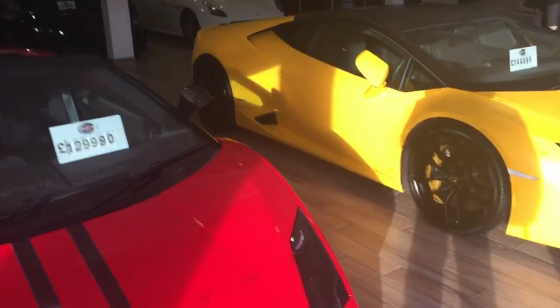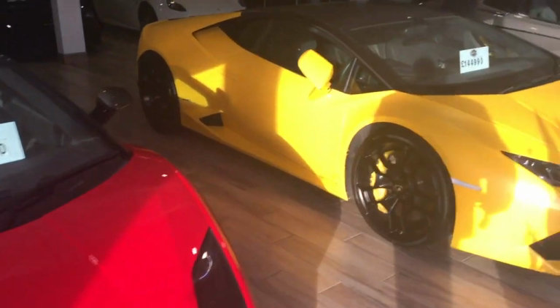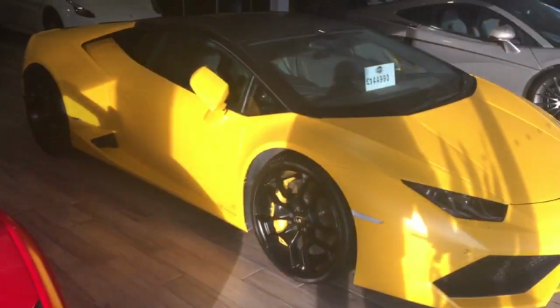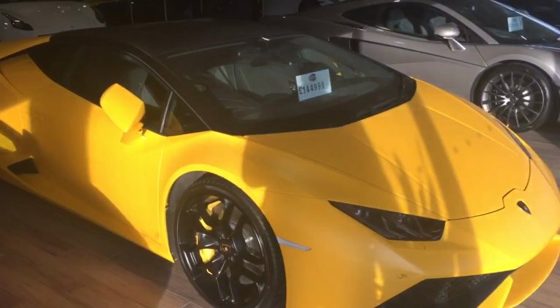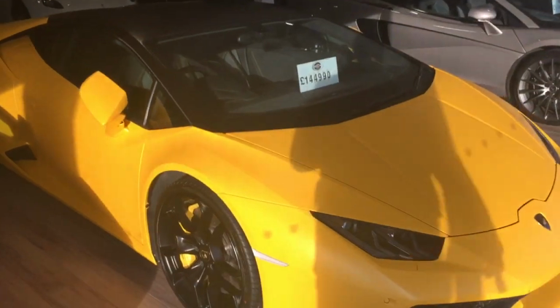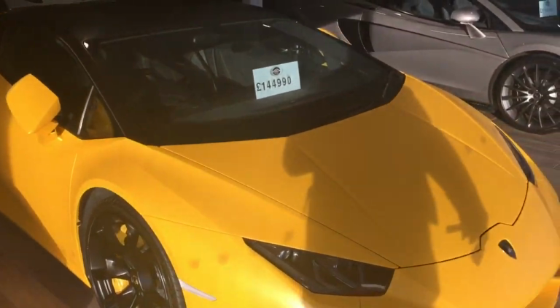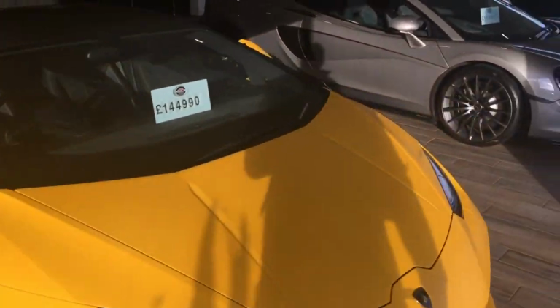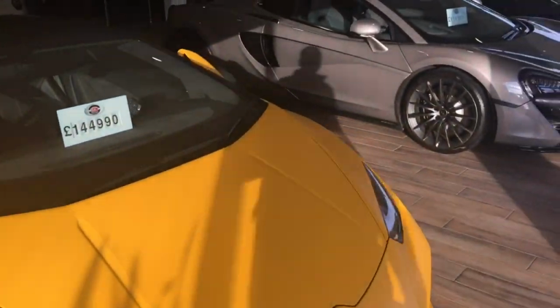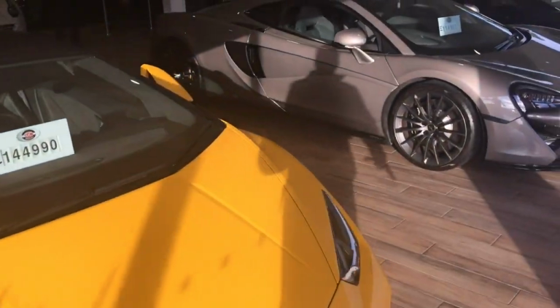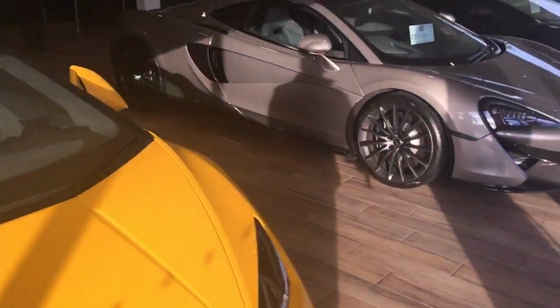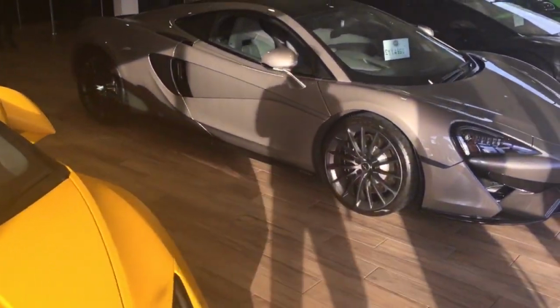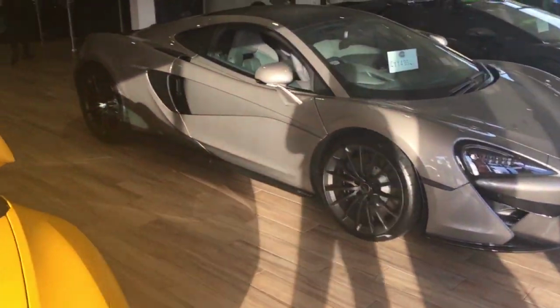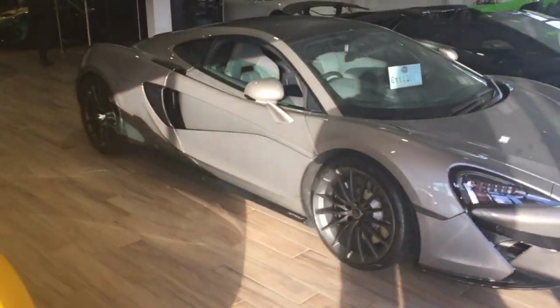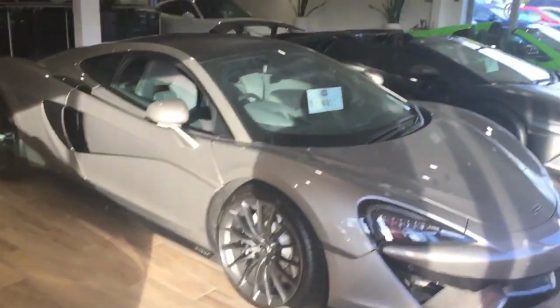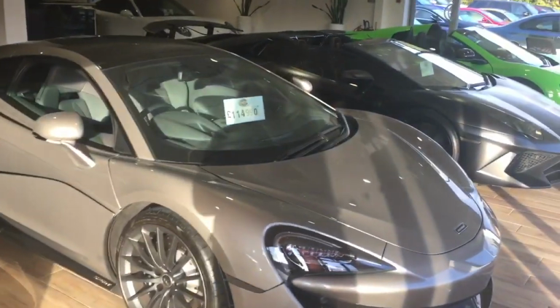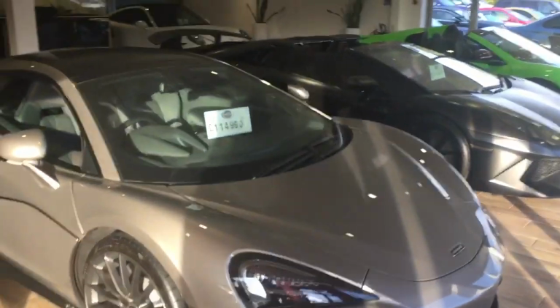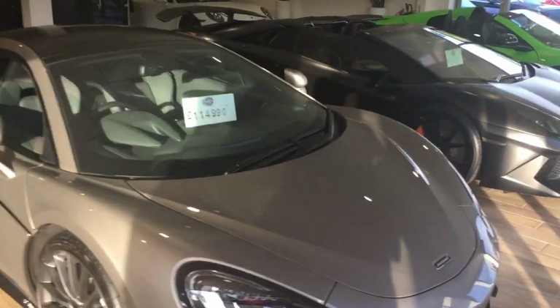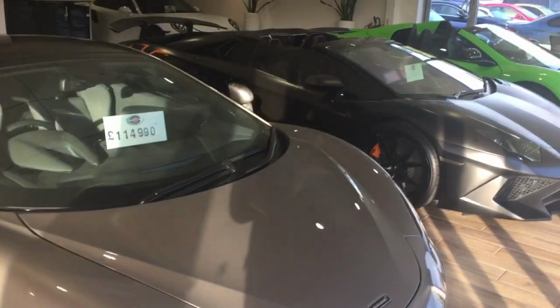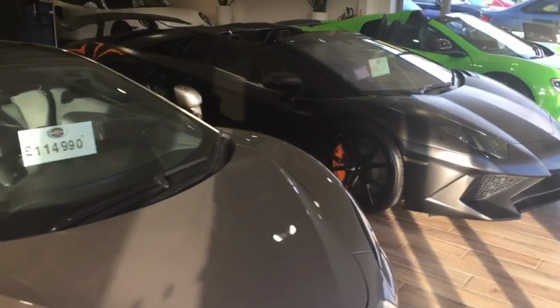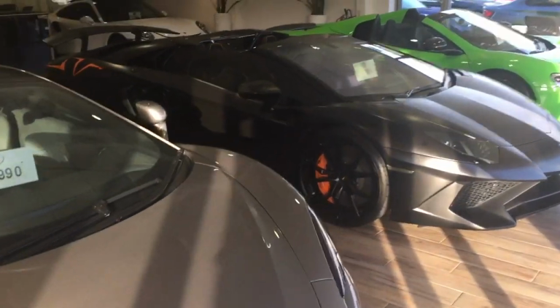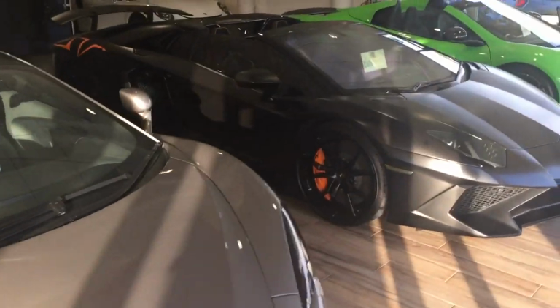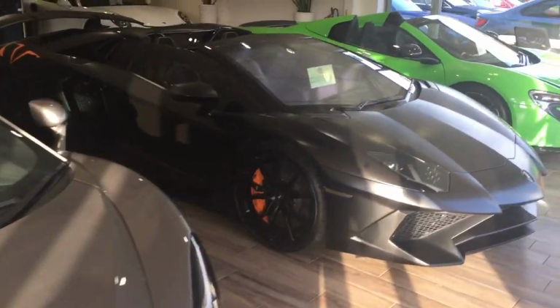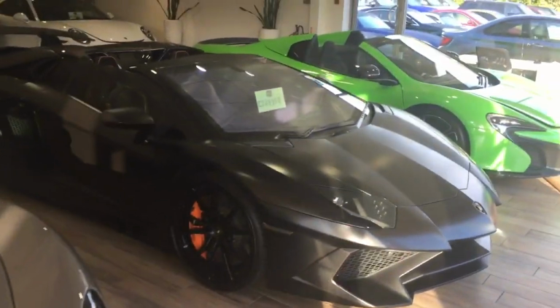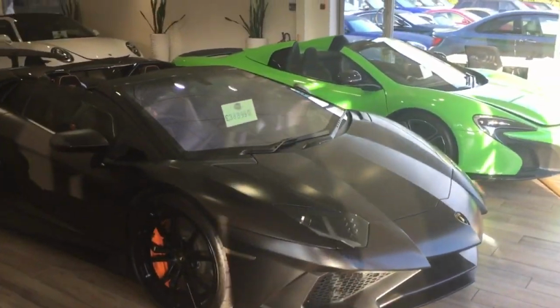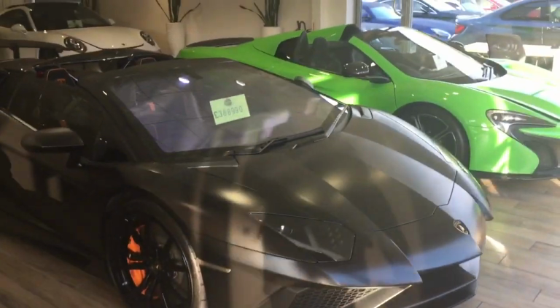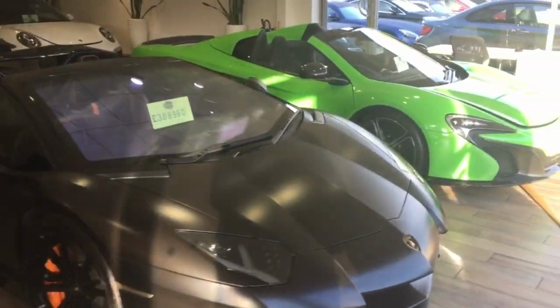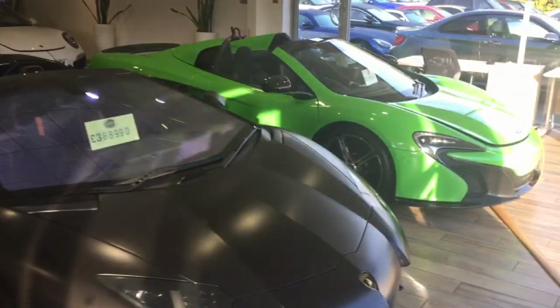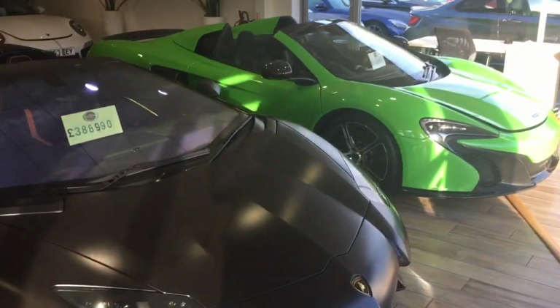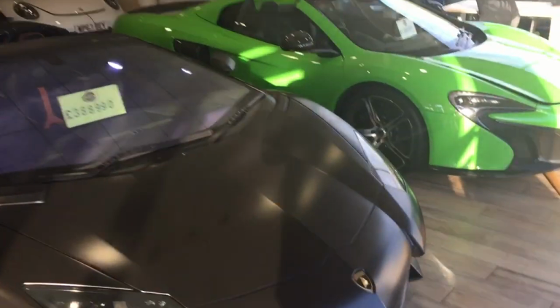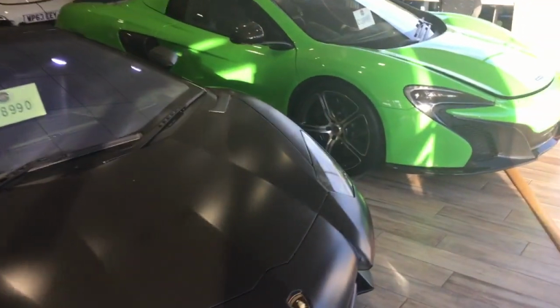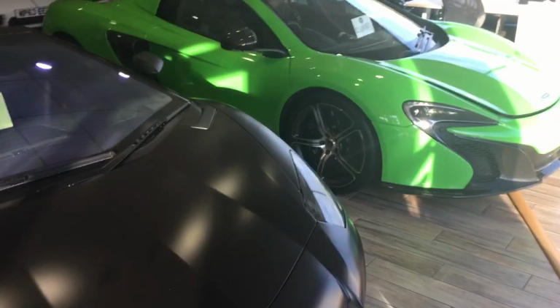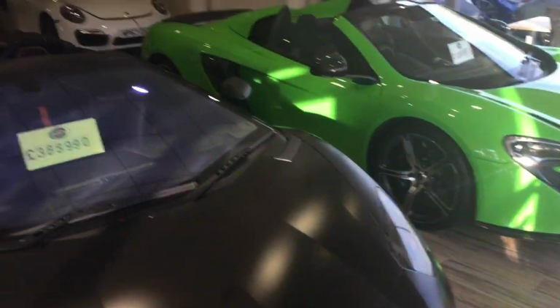We carry approximately 70 cars of stock. We sell about 30 cars a week out of here. The majority of that business is conducted over the phone. We have a lot of inquiries come in purely on price point alone. These are our halo cars in the showroom.